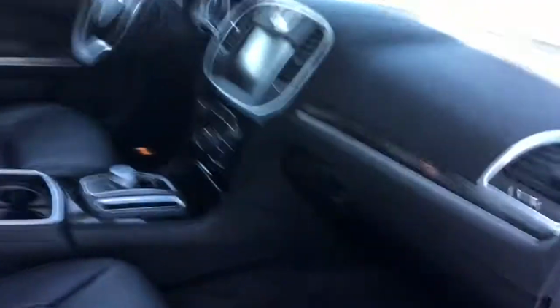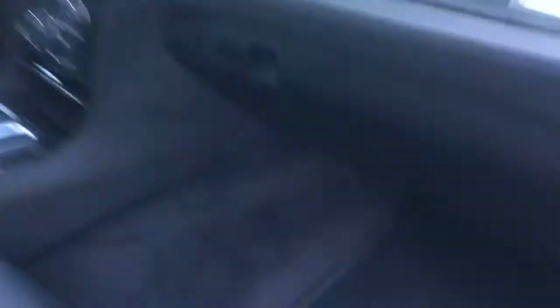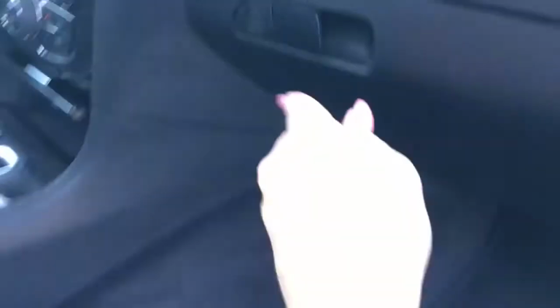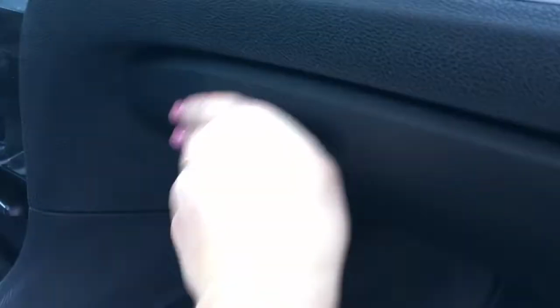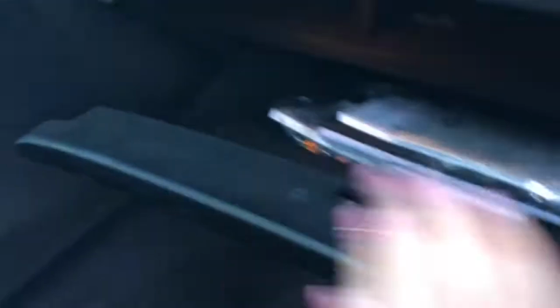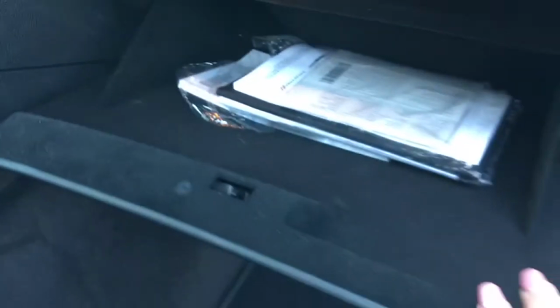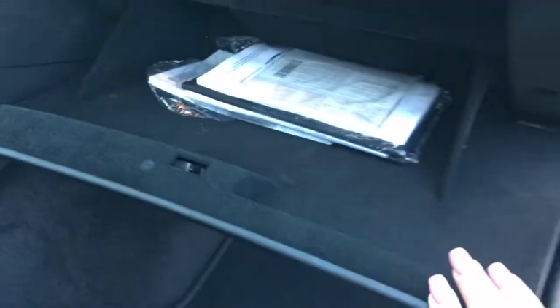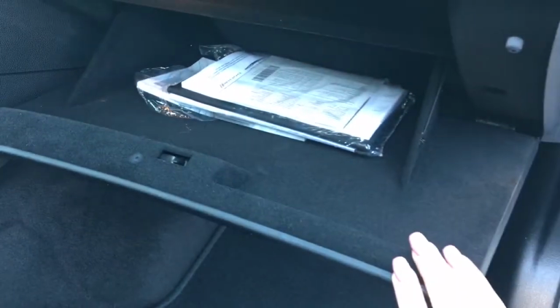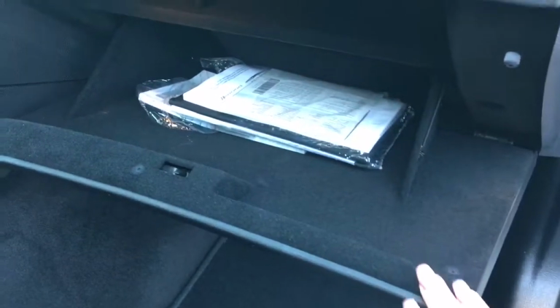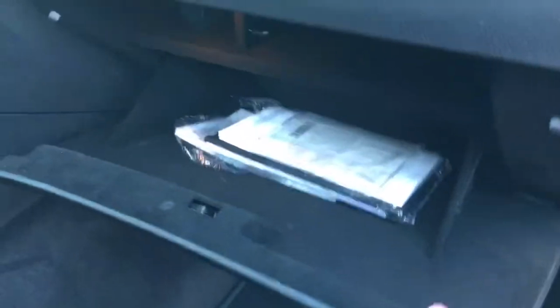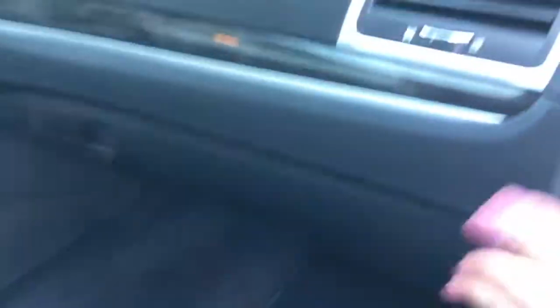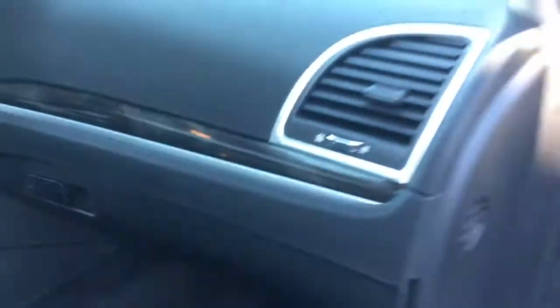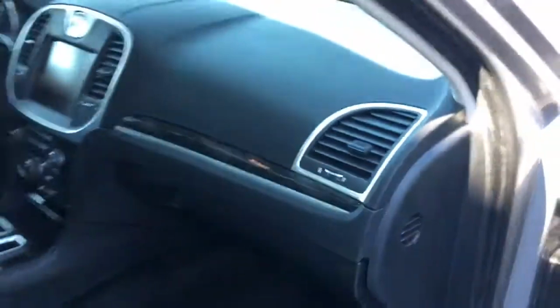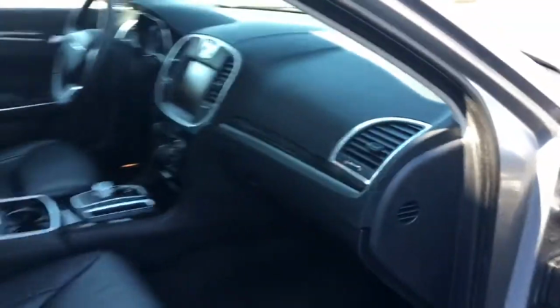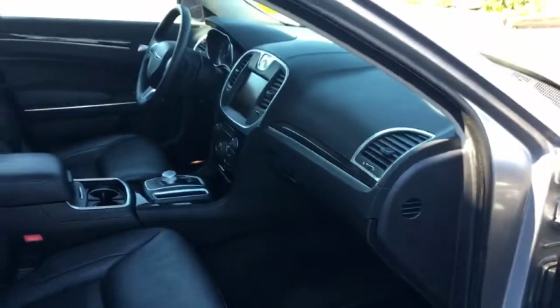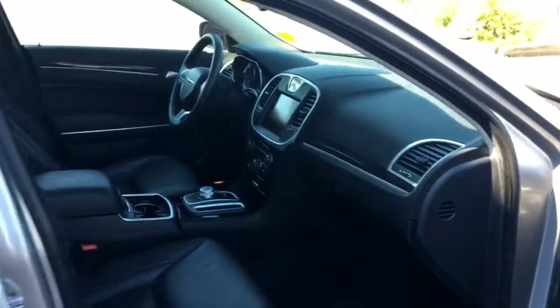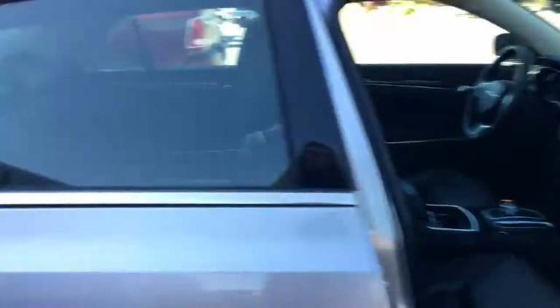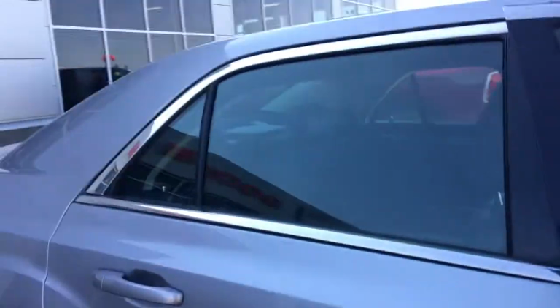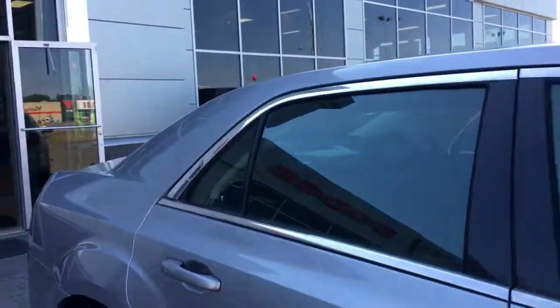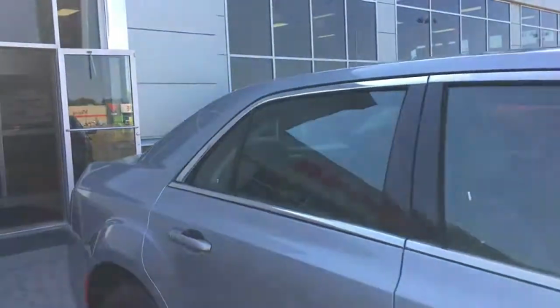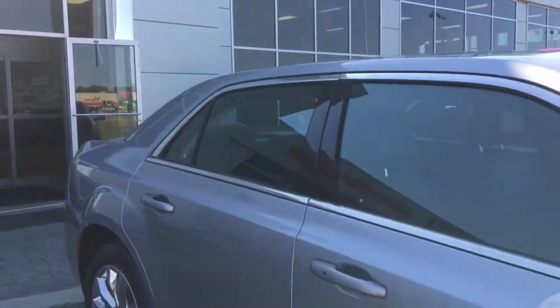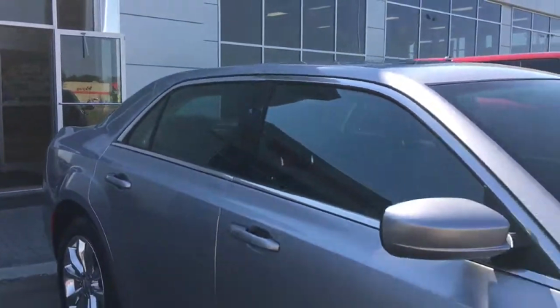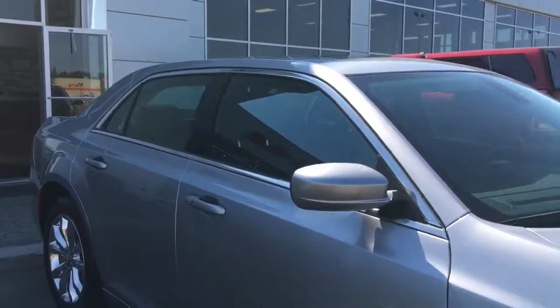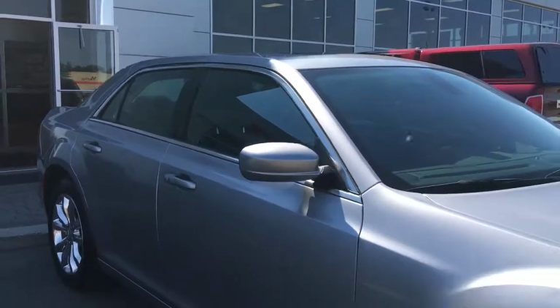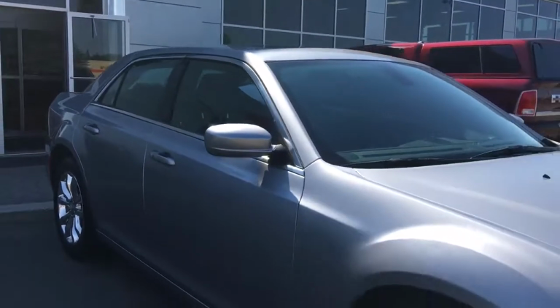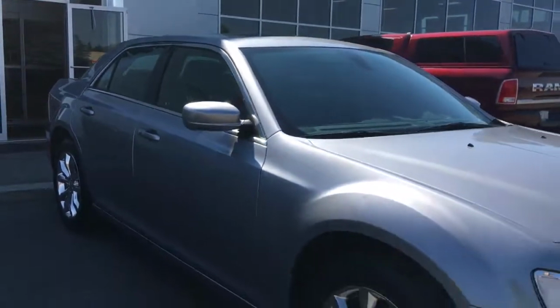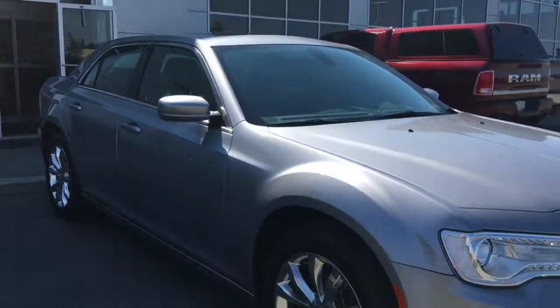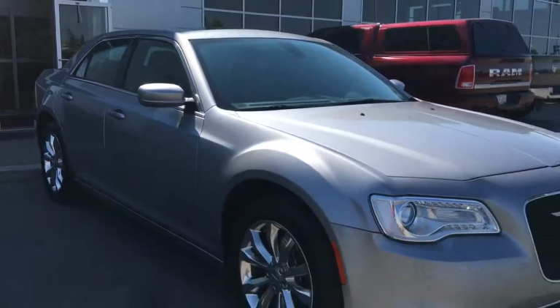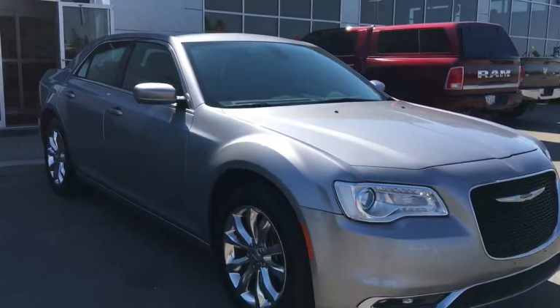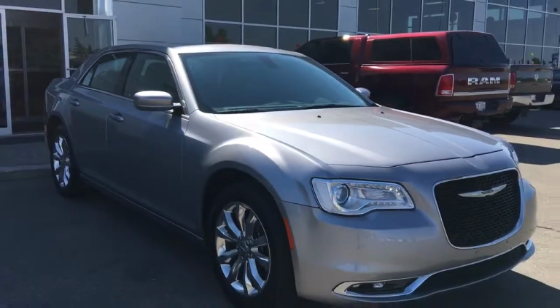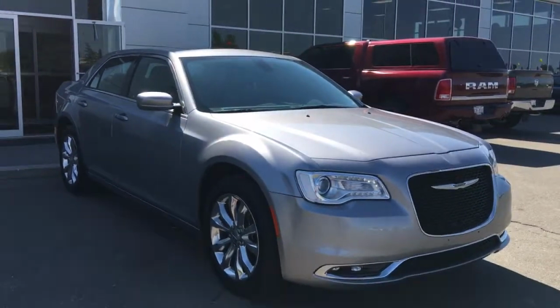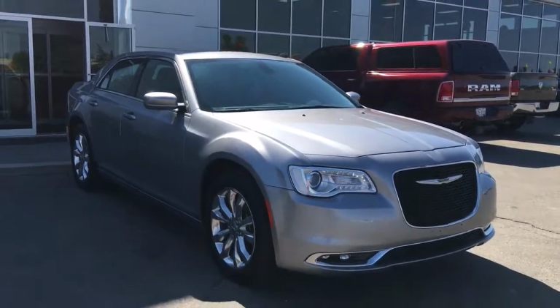And your glove compartment with your owner's manual. So if you'd like to take this gorgeous car for a test drive, come on down to Grove Dodge and hopefully we'll see you soon. Take care.